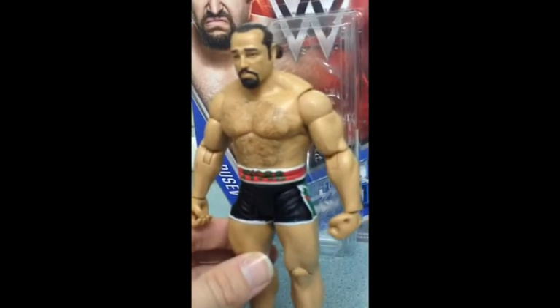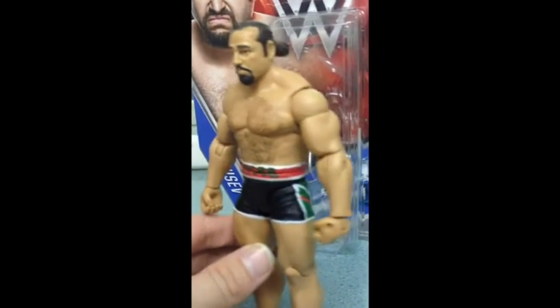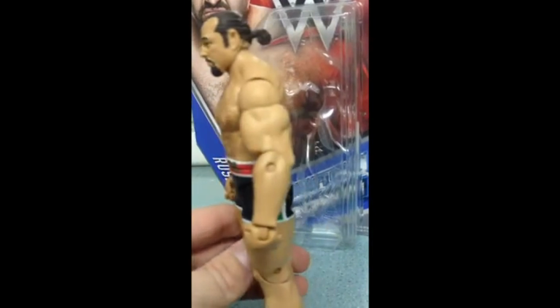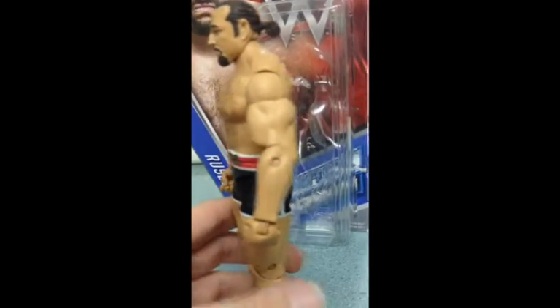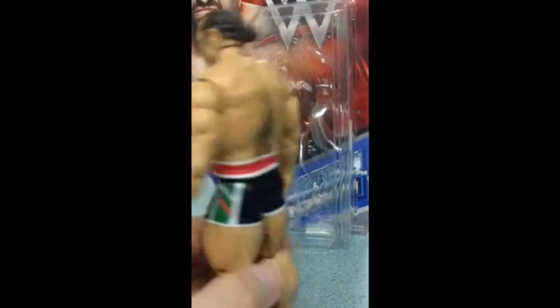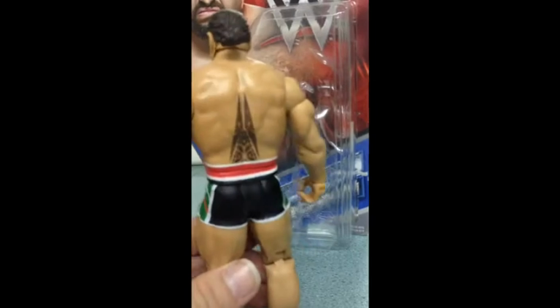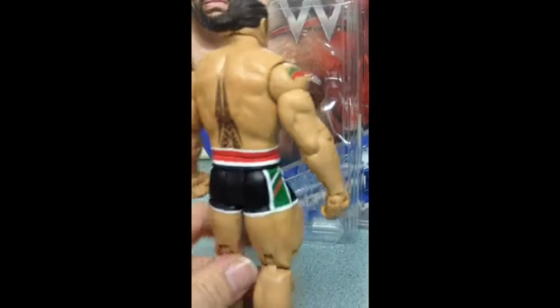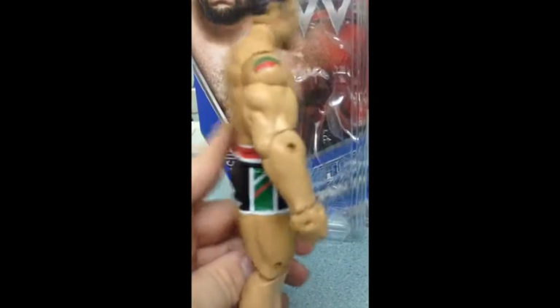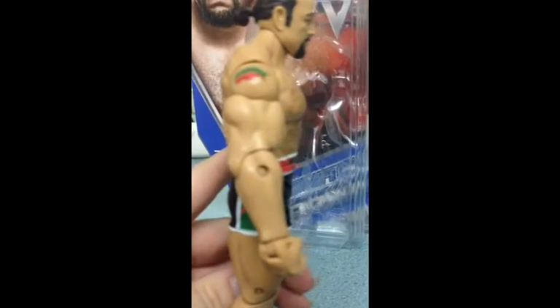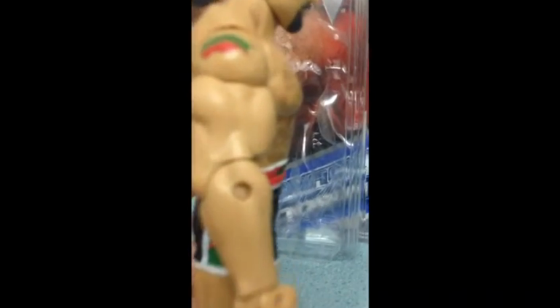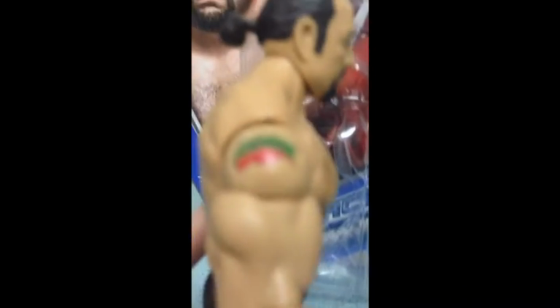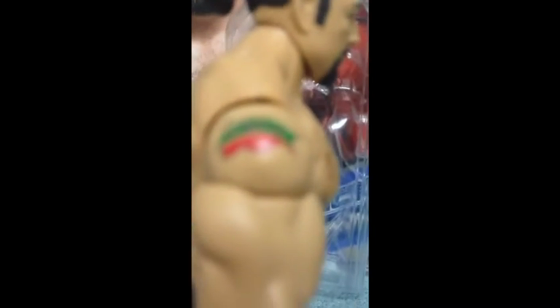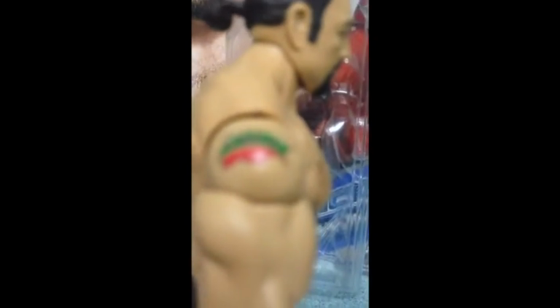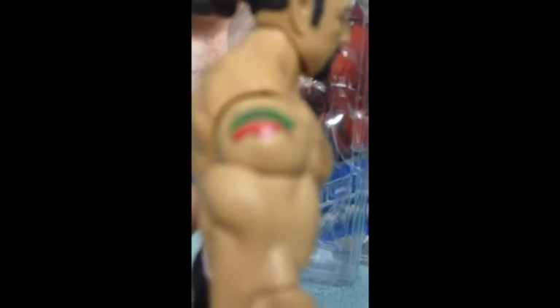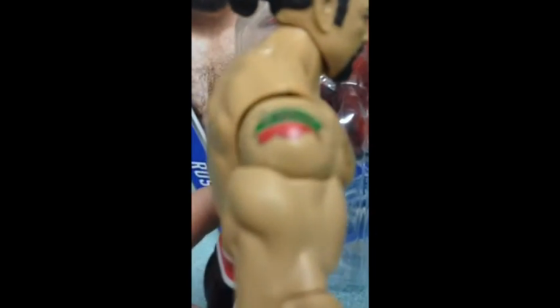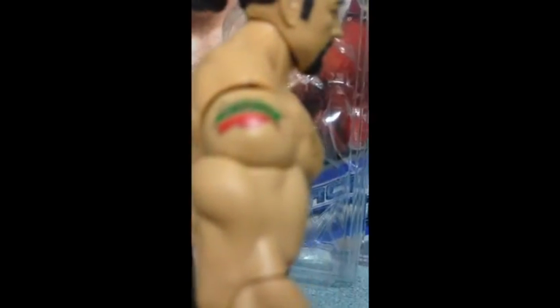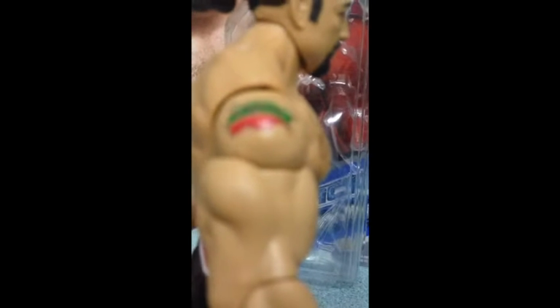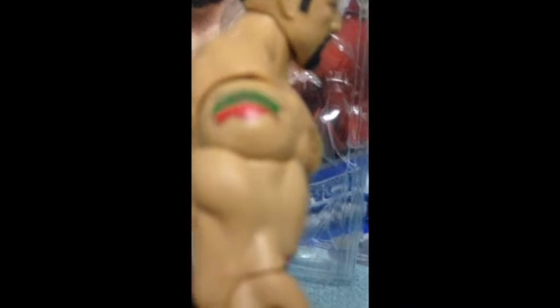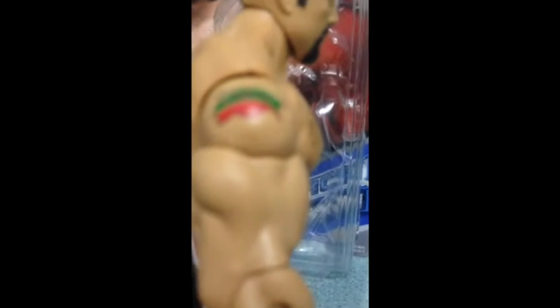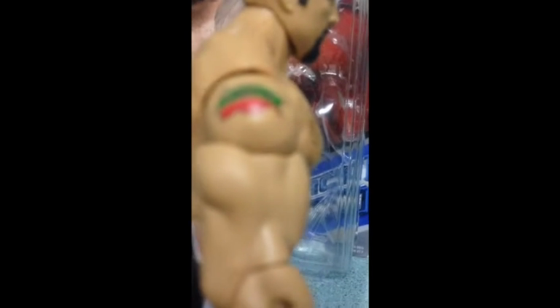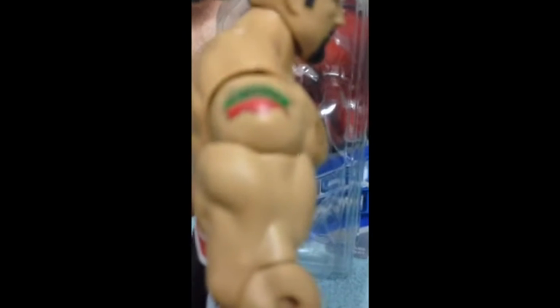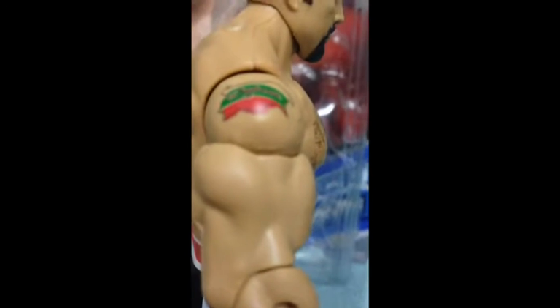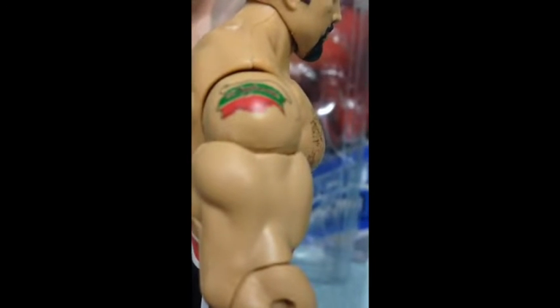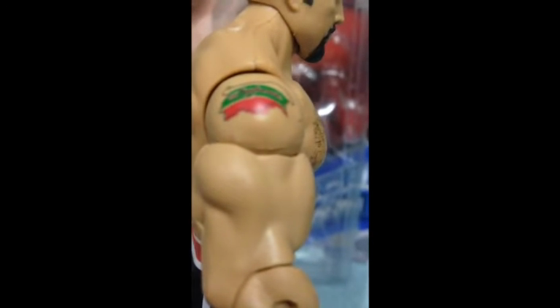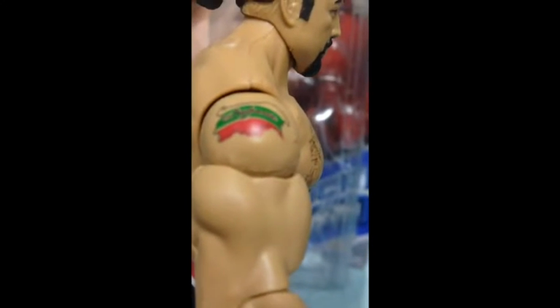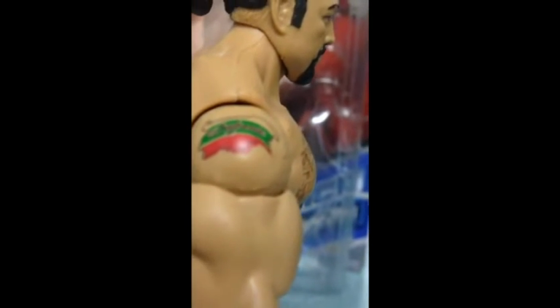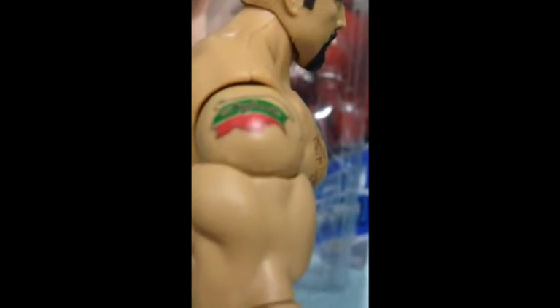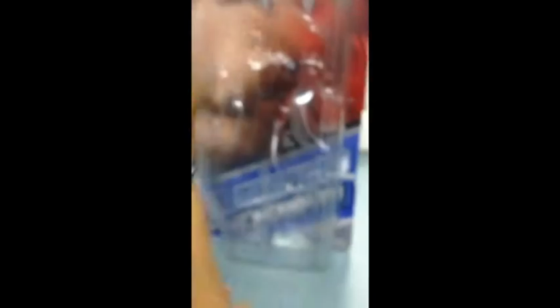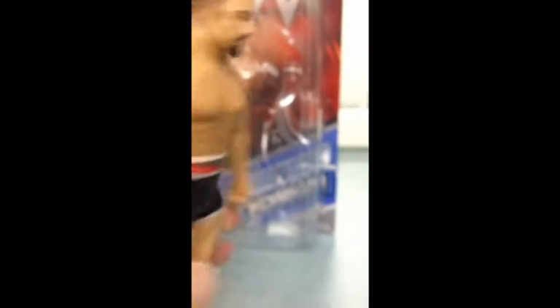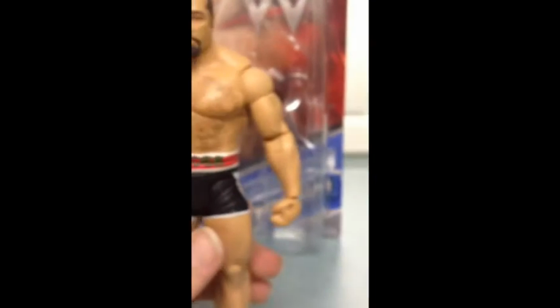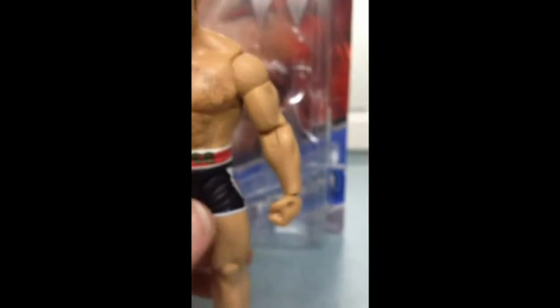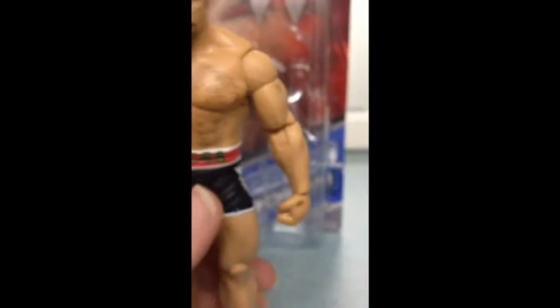You can always swap the head with the old base gear if you wanted to. I am not going to do that. And that is the last of it. That is it. That is Ruseb.